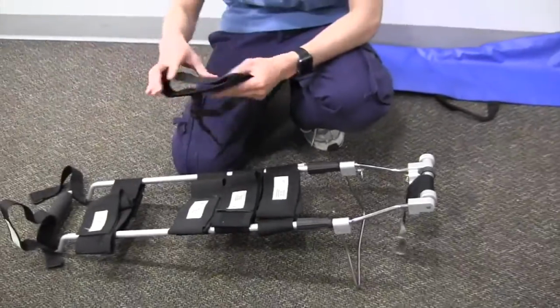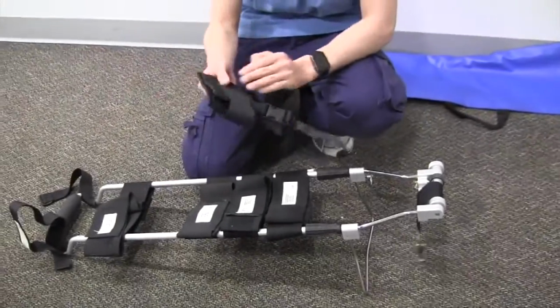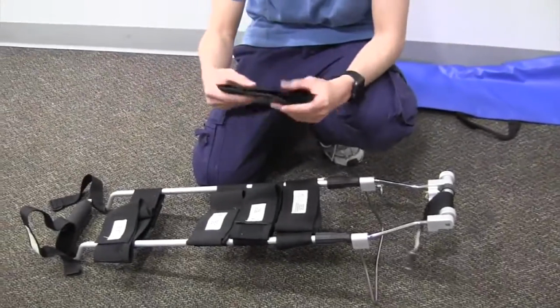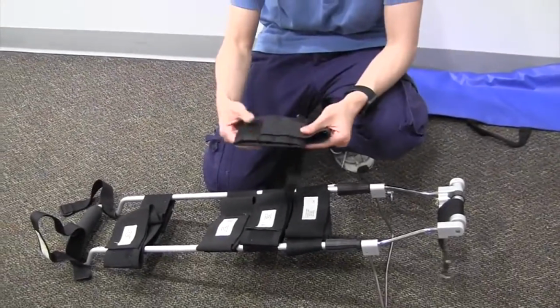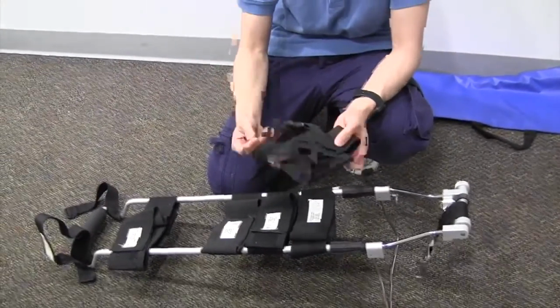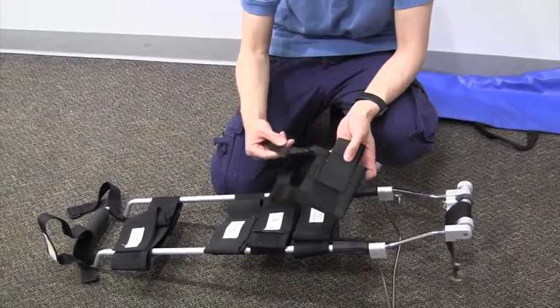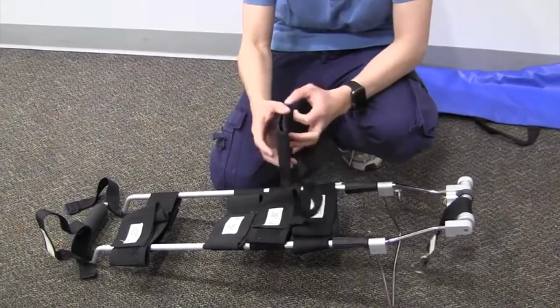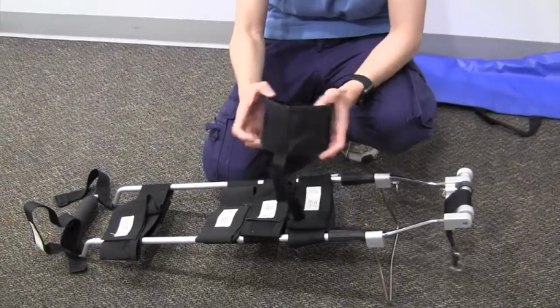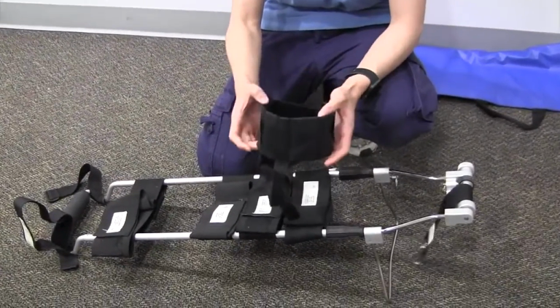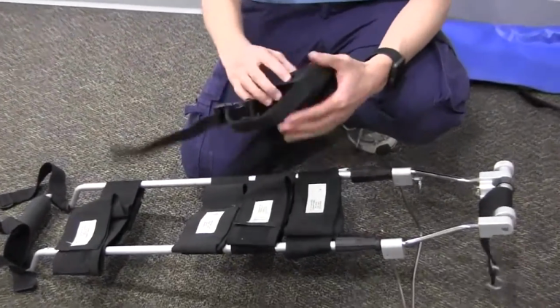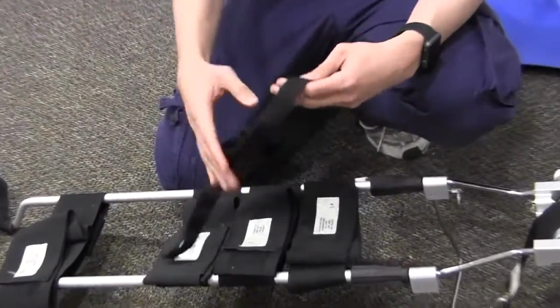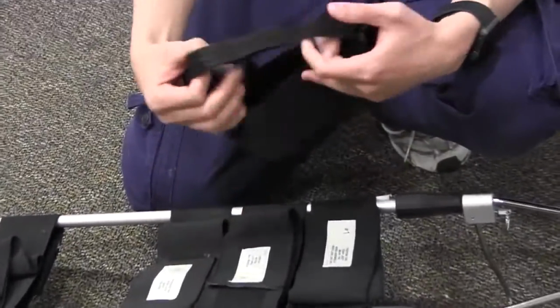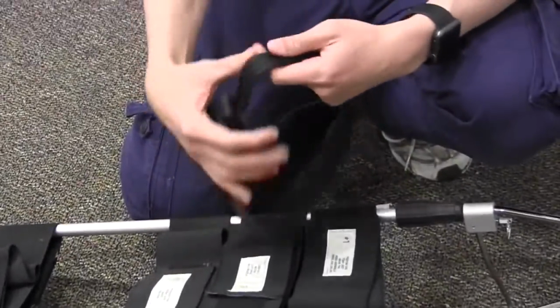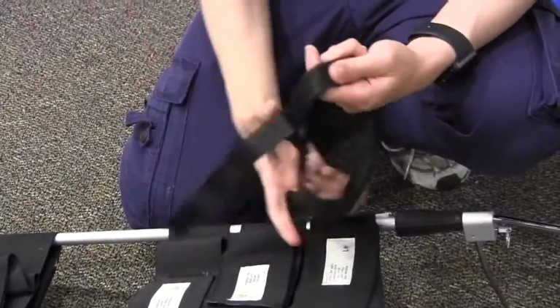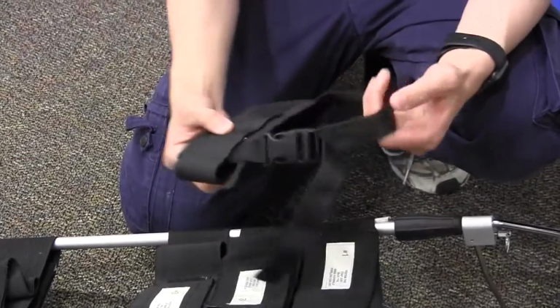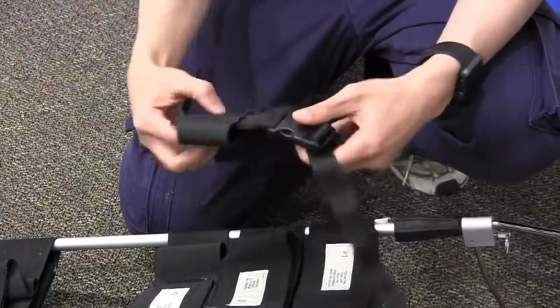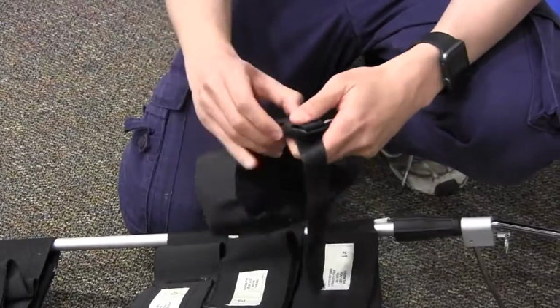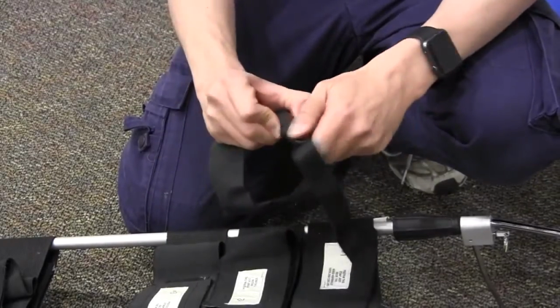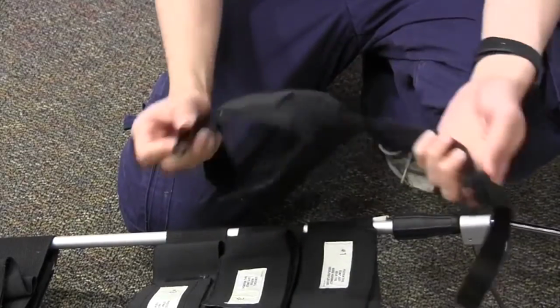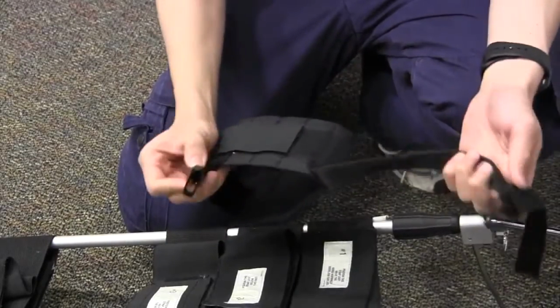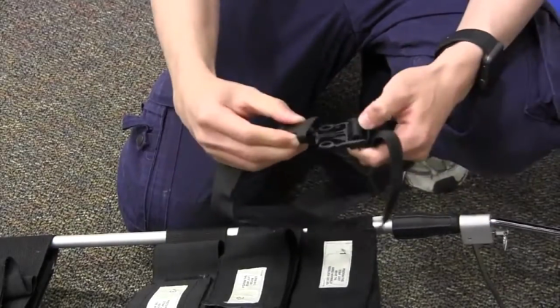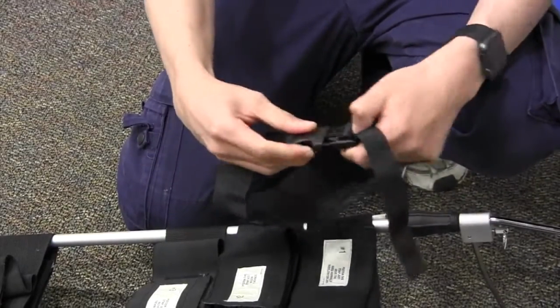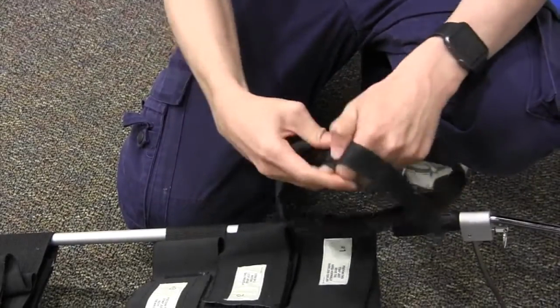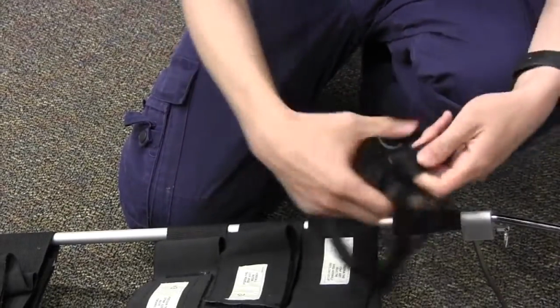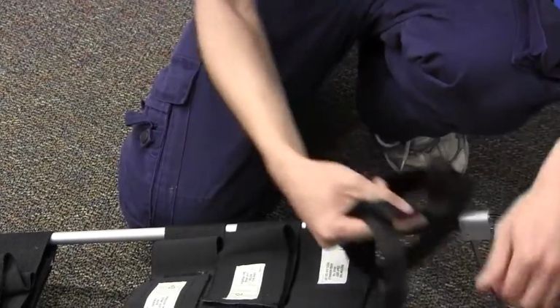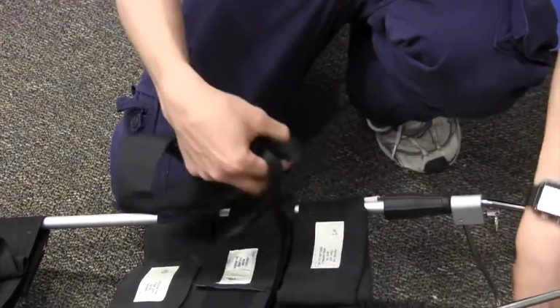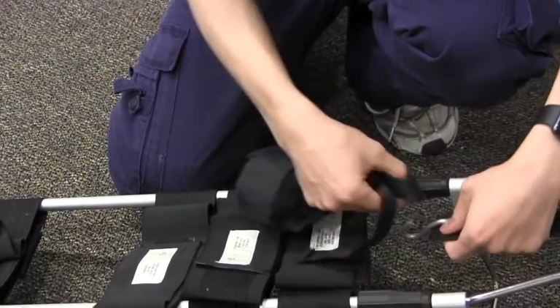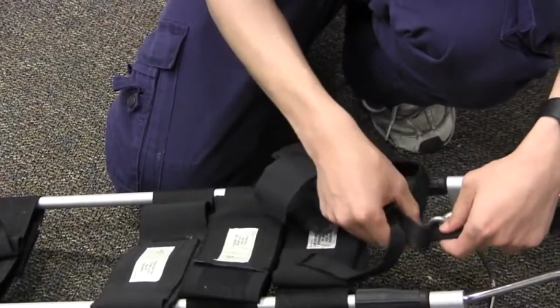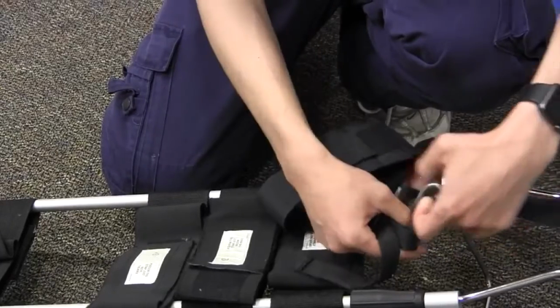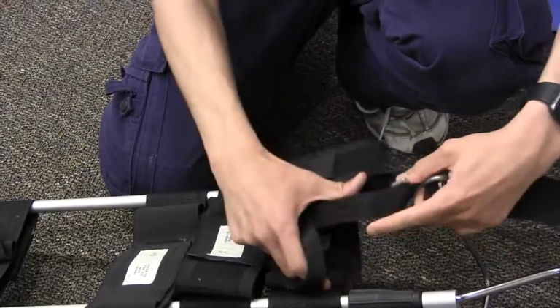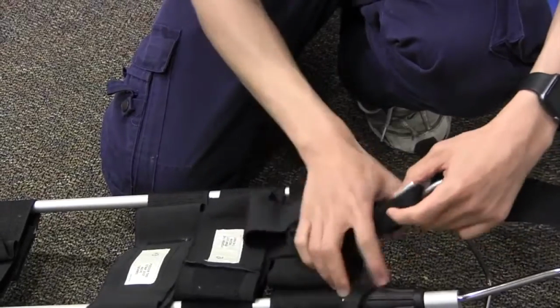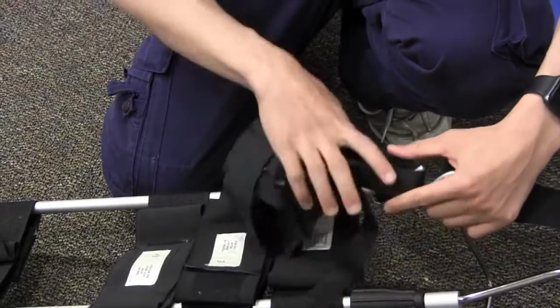And here is the ankle hitch, which you apply on the ankle. This will be attached to the traction apparatus.